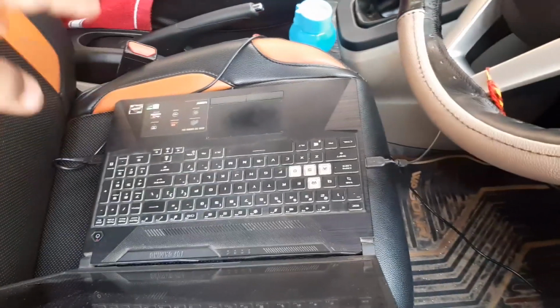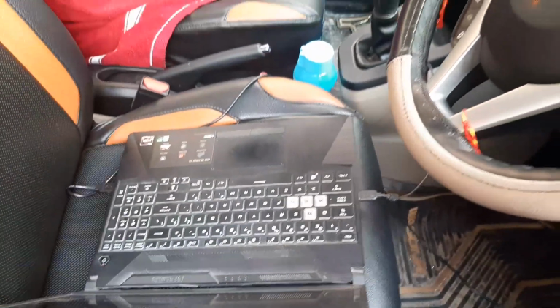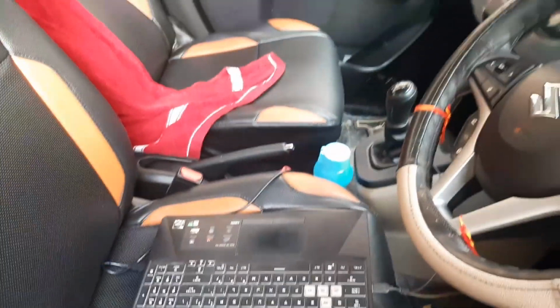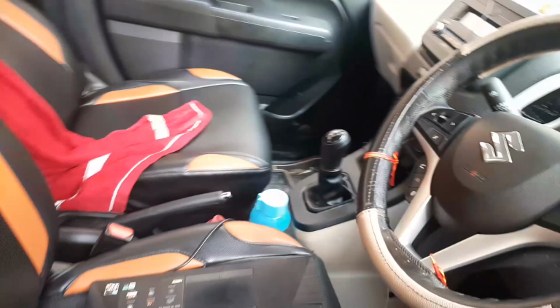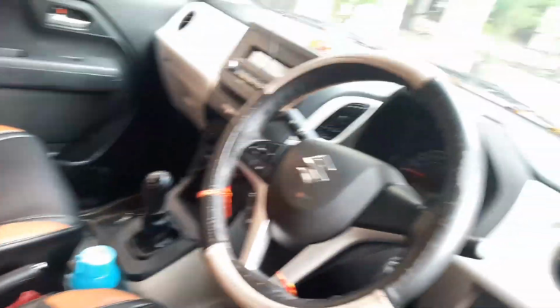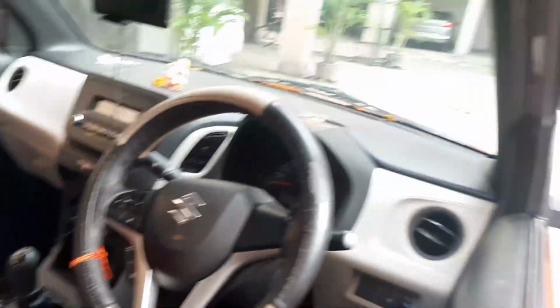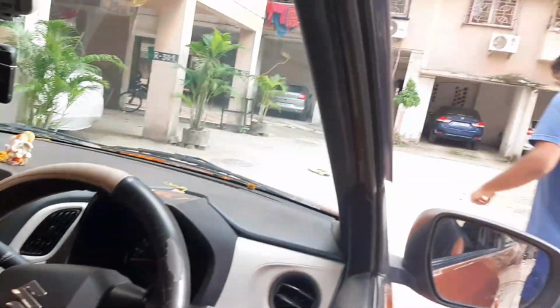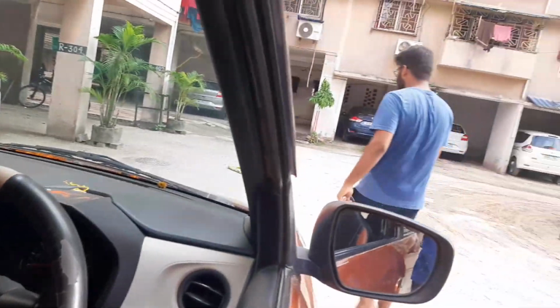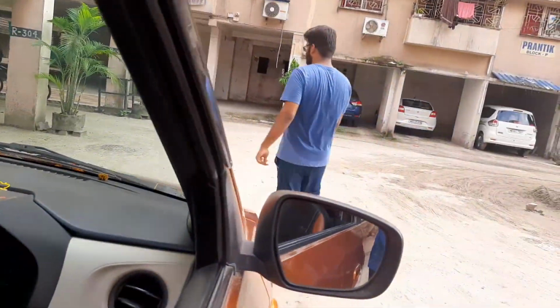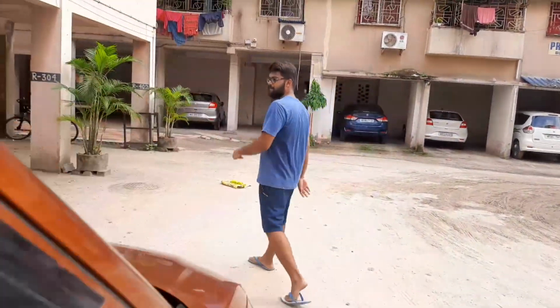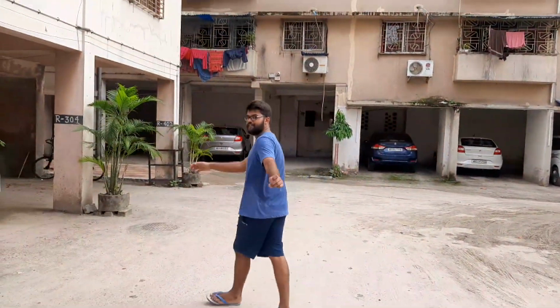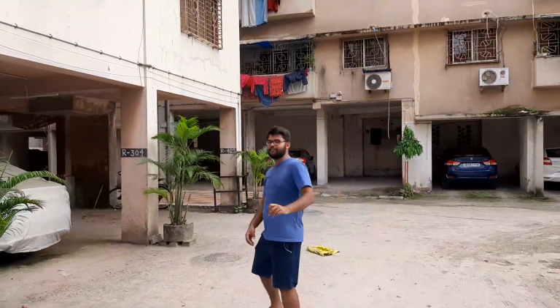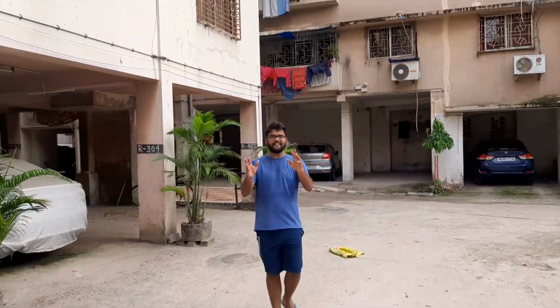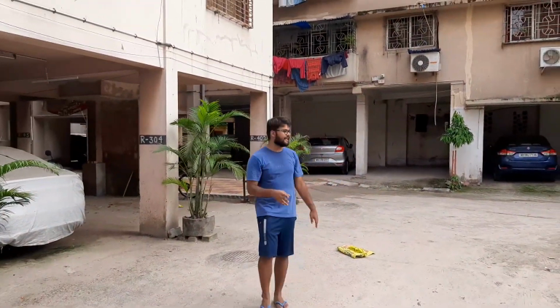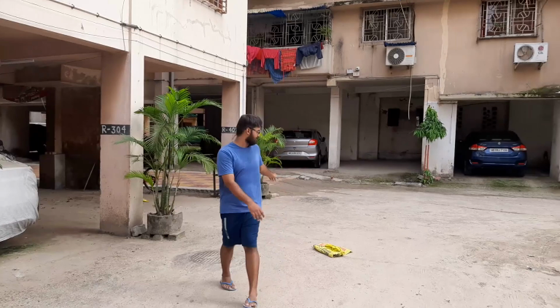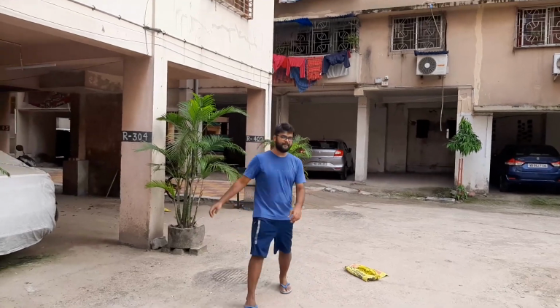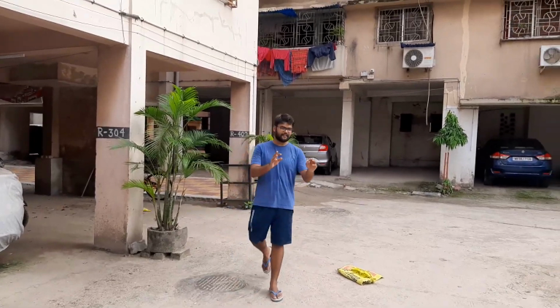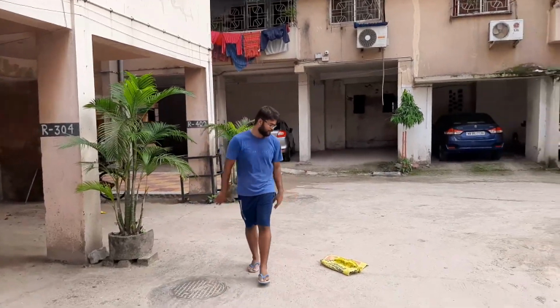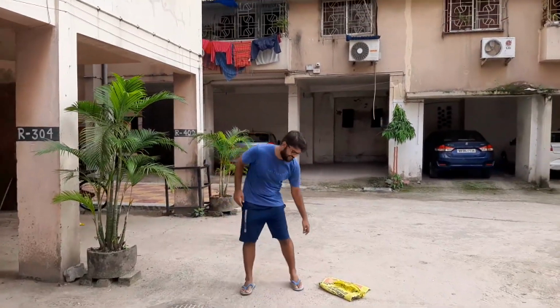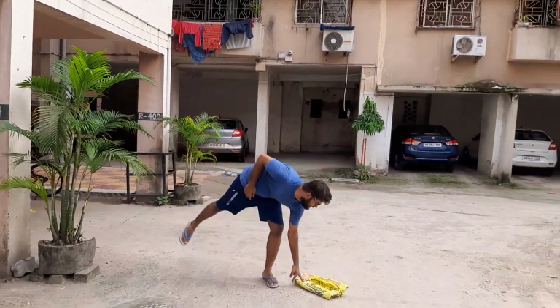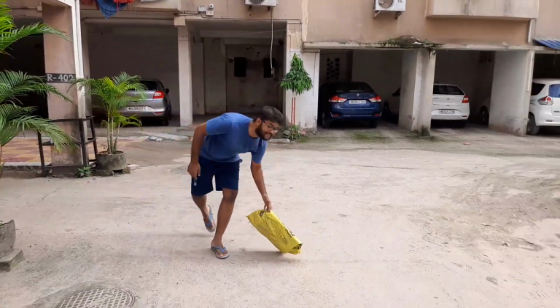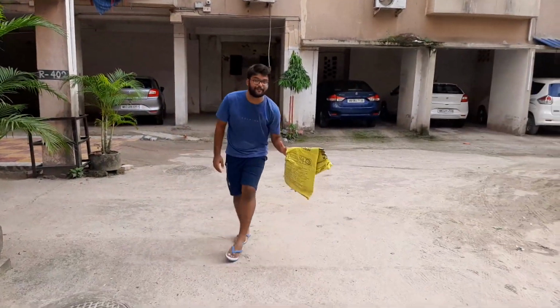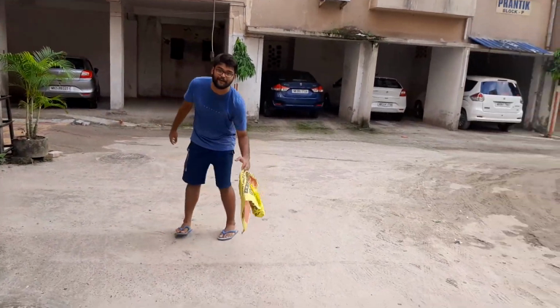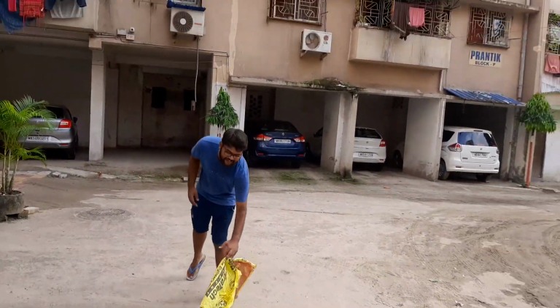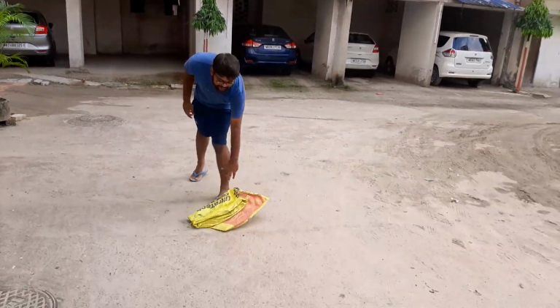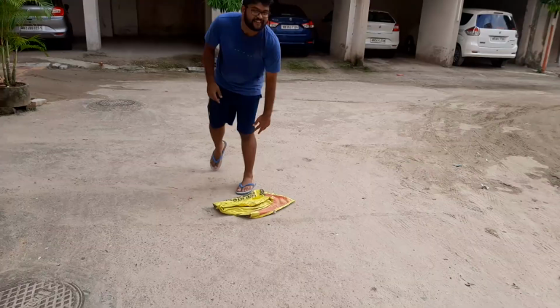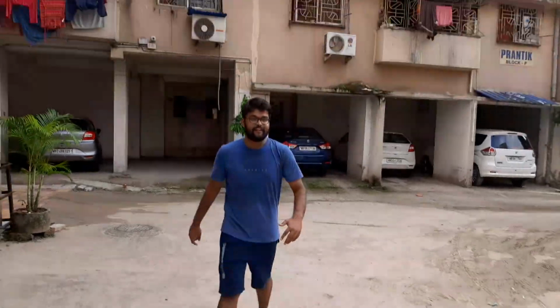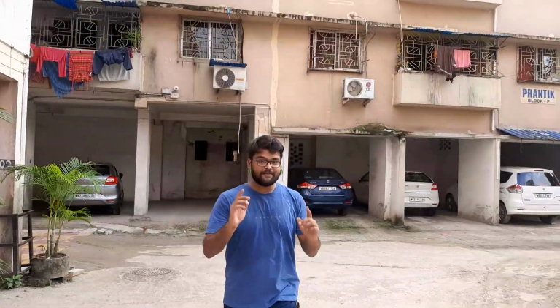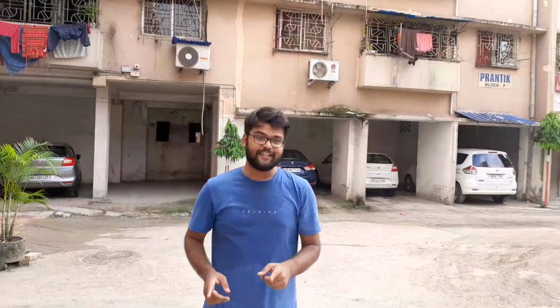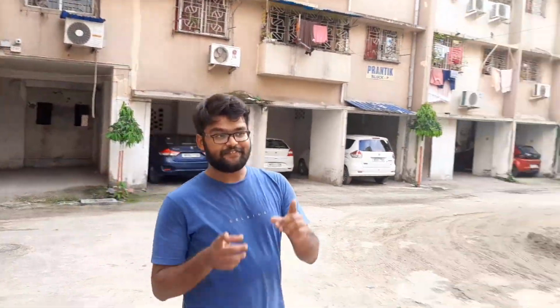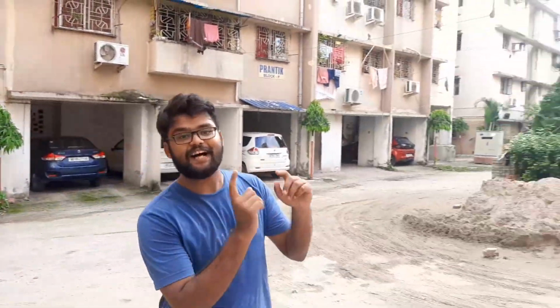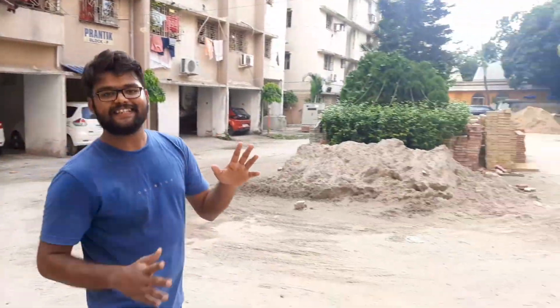Okay, and here we have placed a yellow-coloured cement obstacle to test this feature. It's kept right here. Now let's move the car so you can see how this feature works.